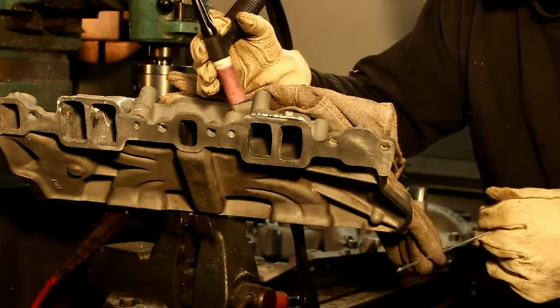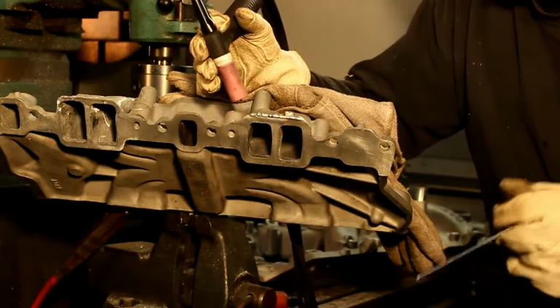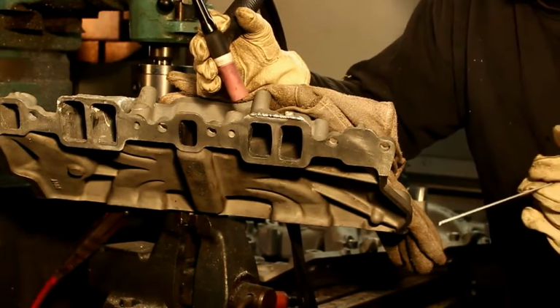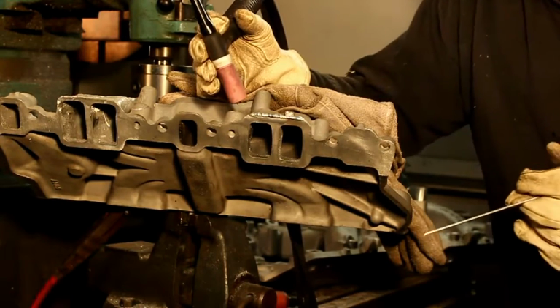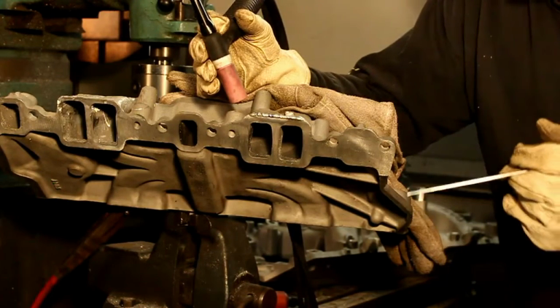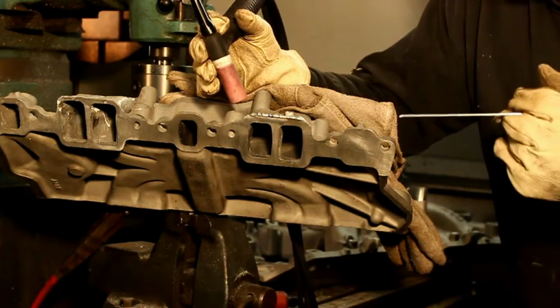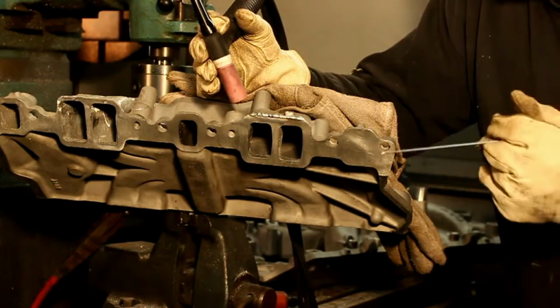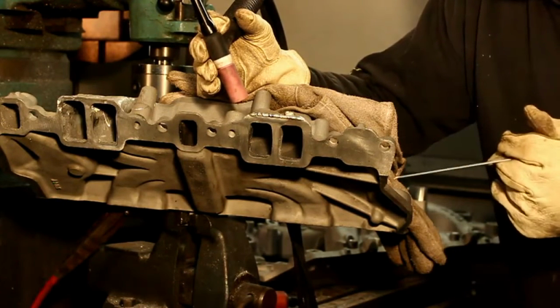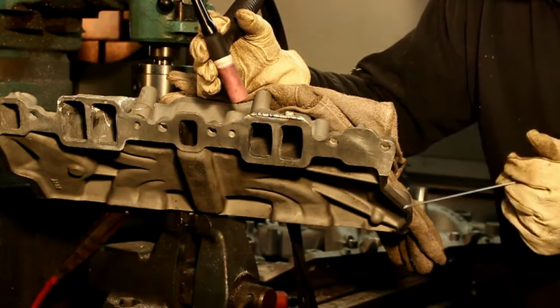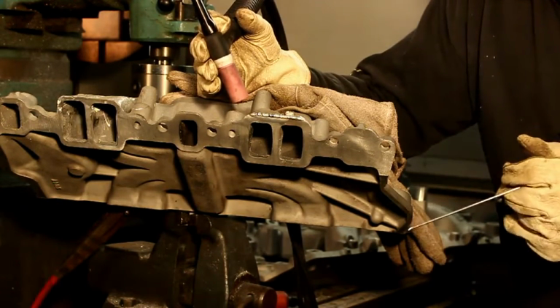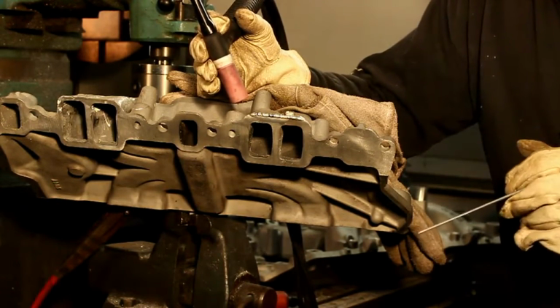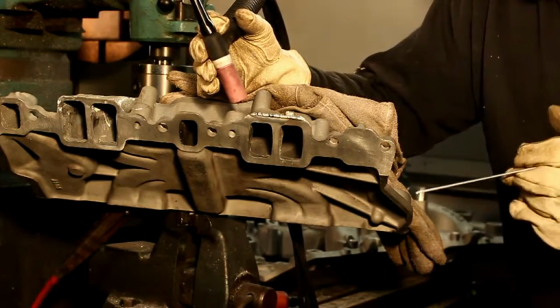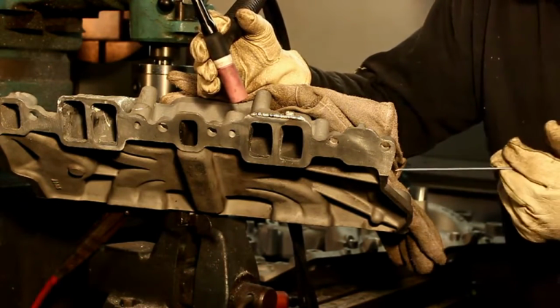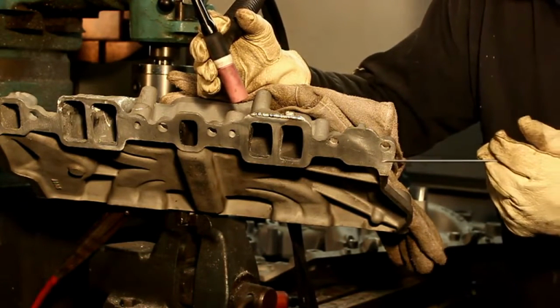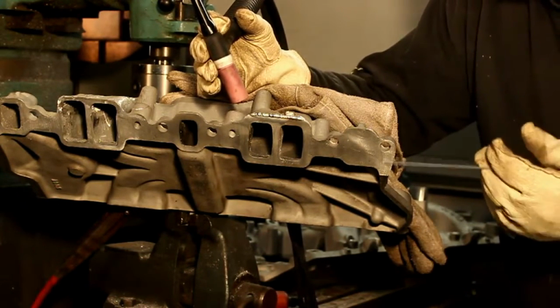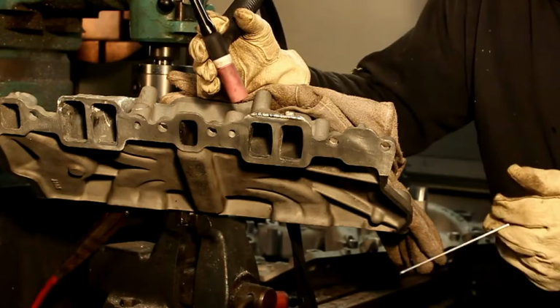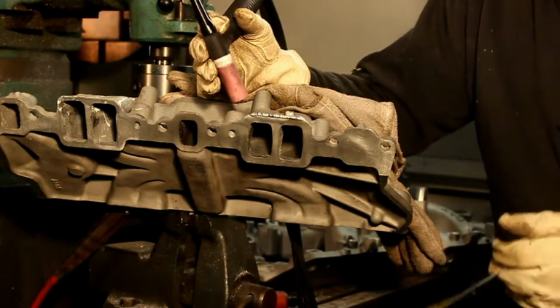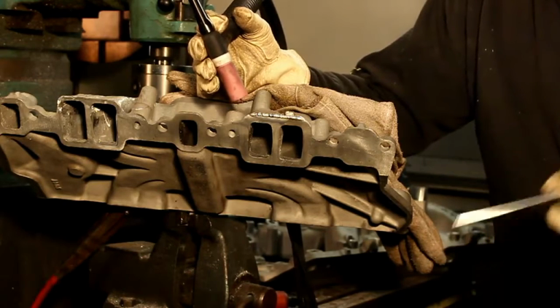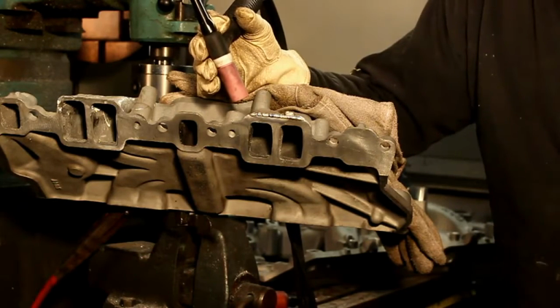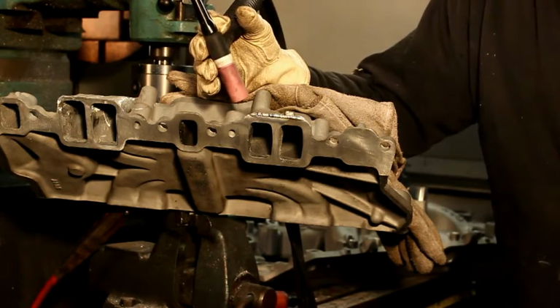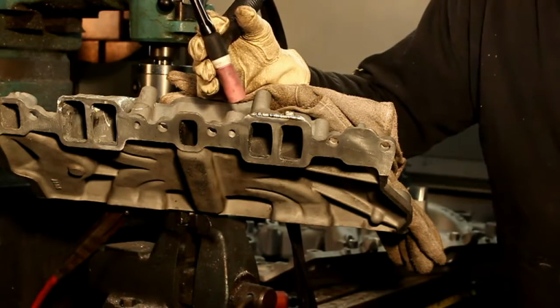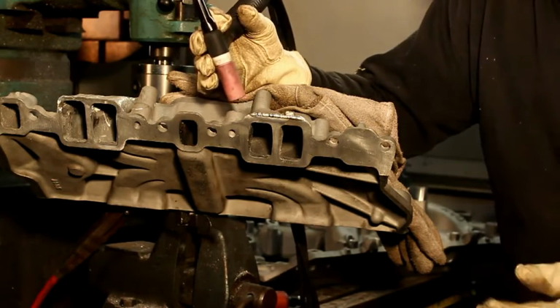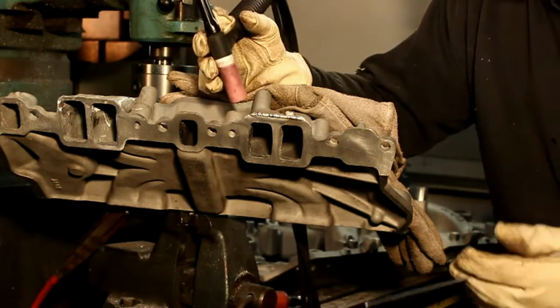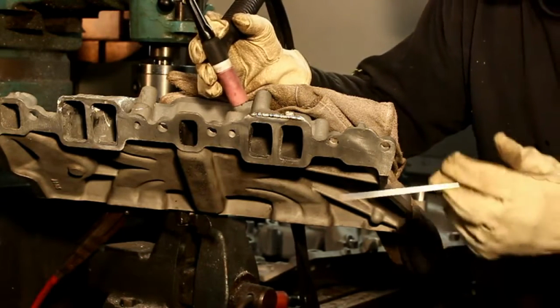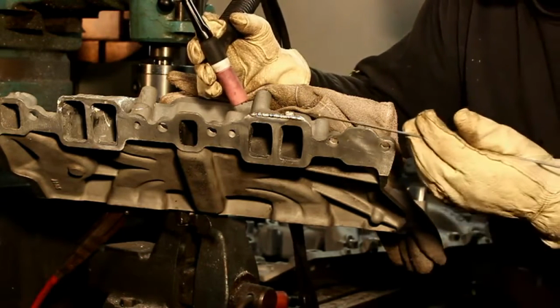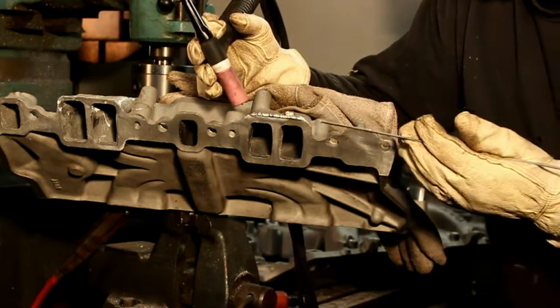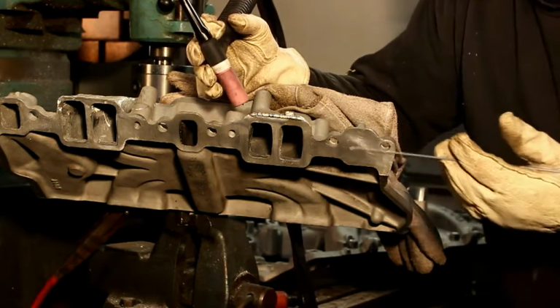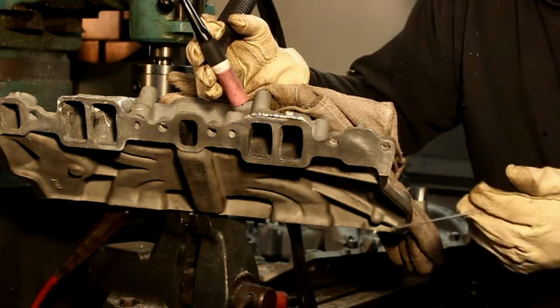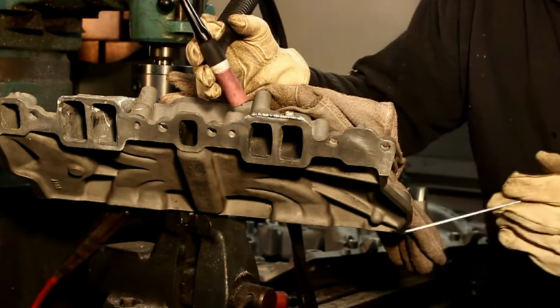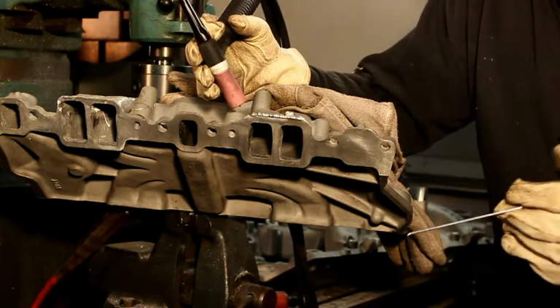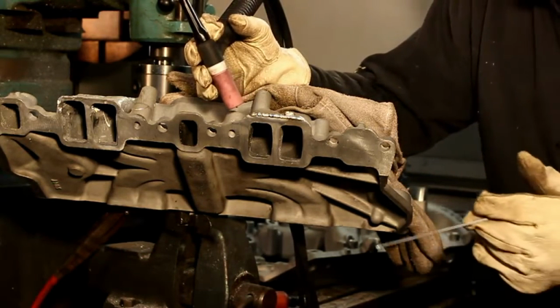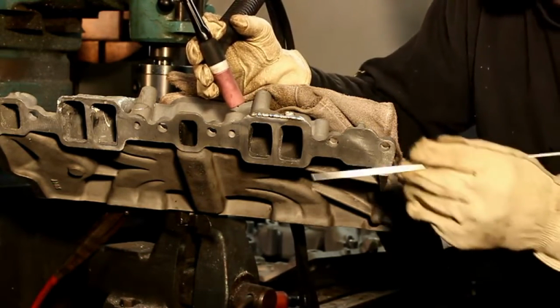You're thinking, he's welding on a perfectly good intake - what if you ruin it? So what? I paid $60 for it. $60 is well worth the experience.